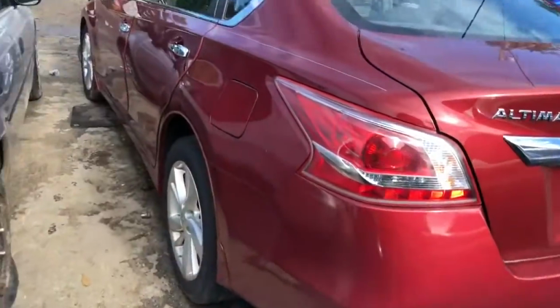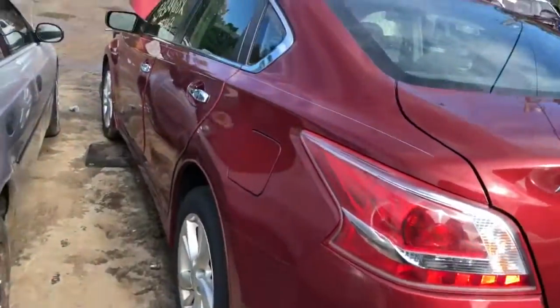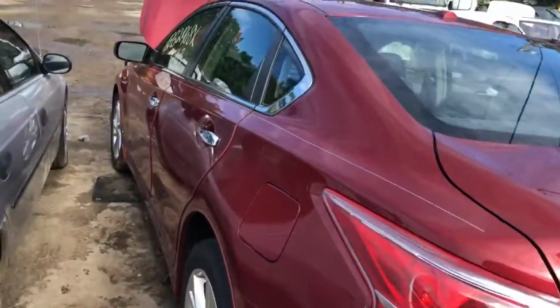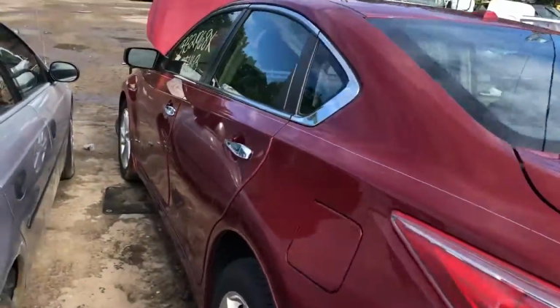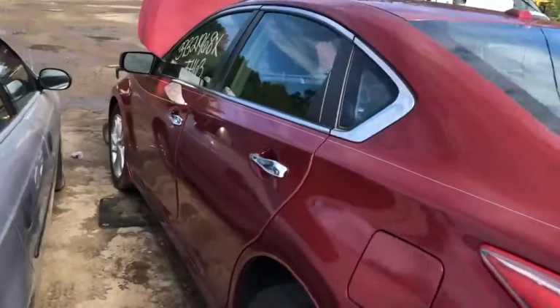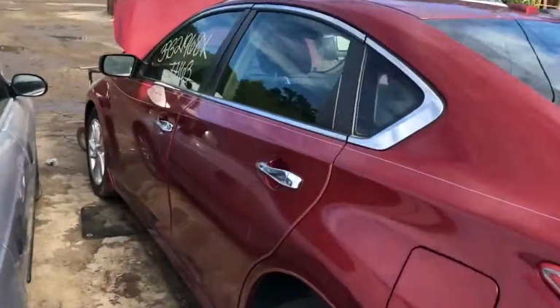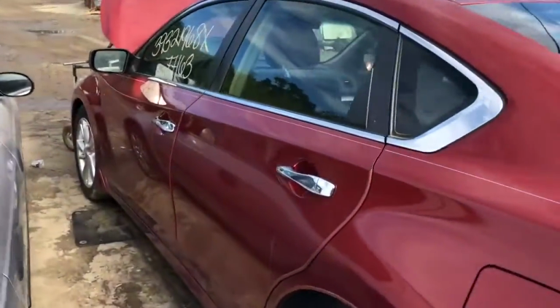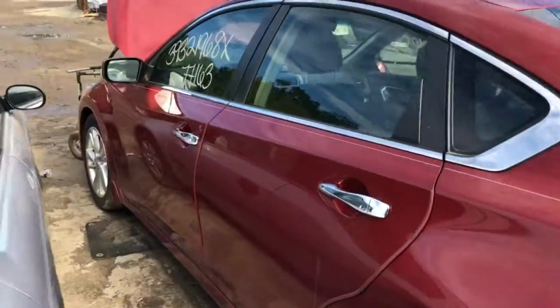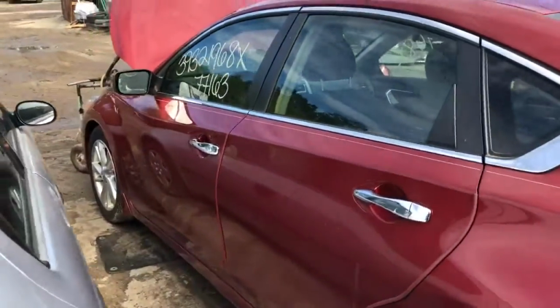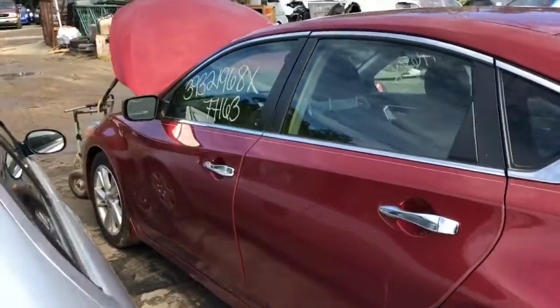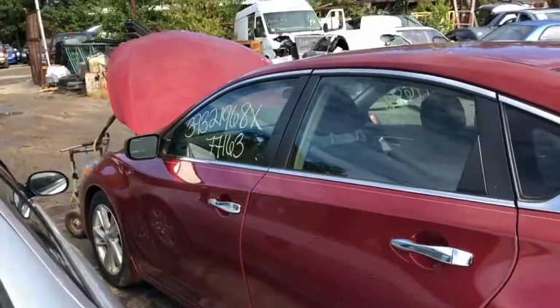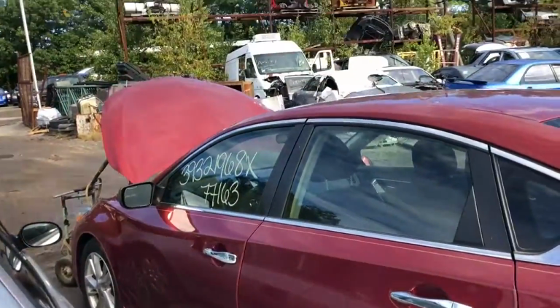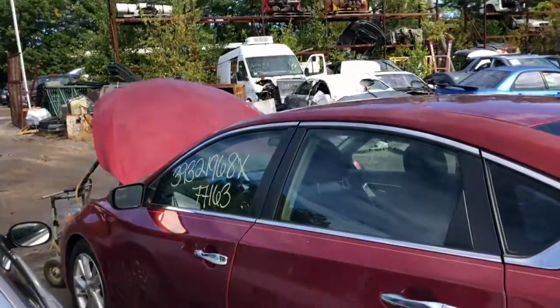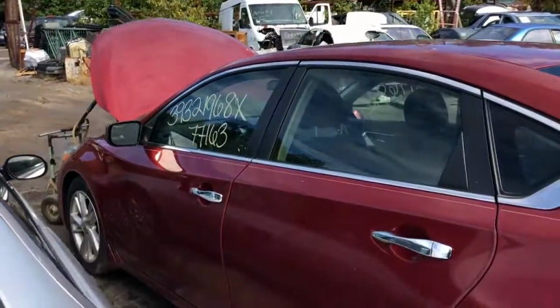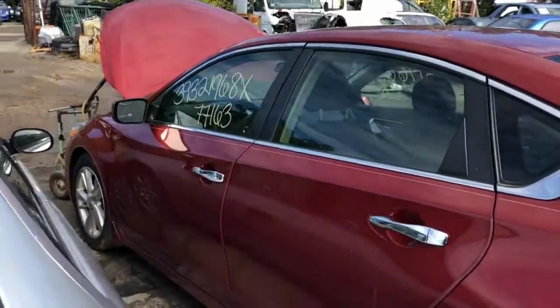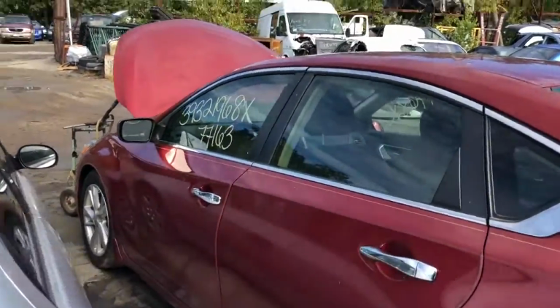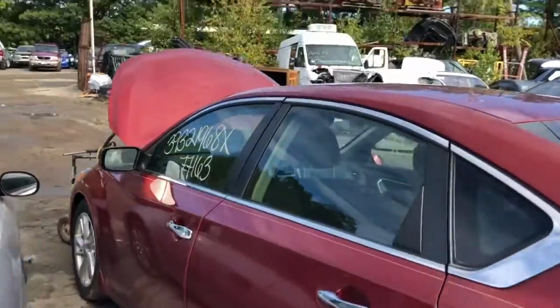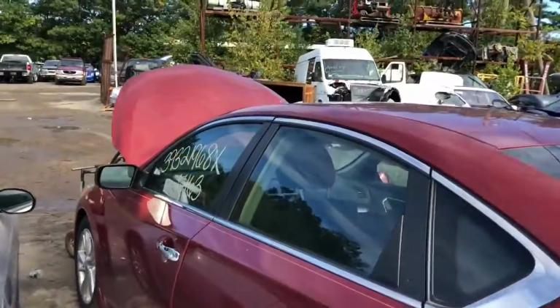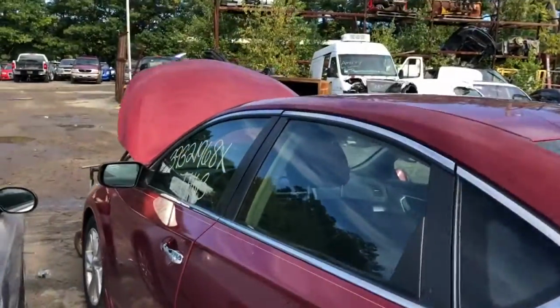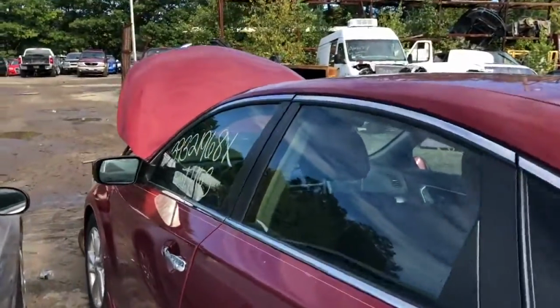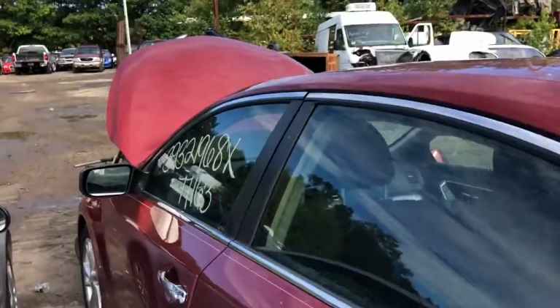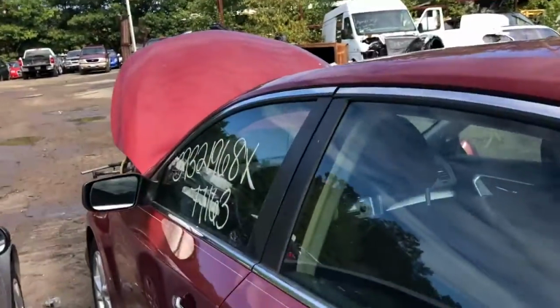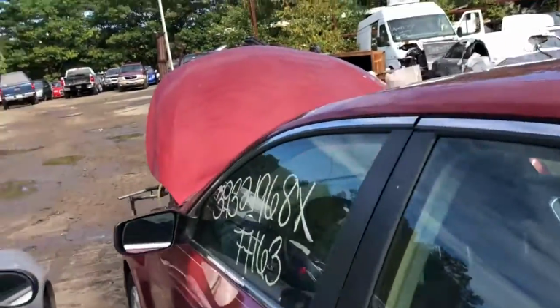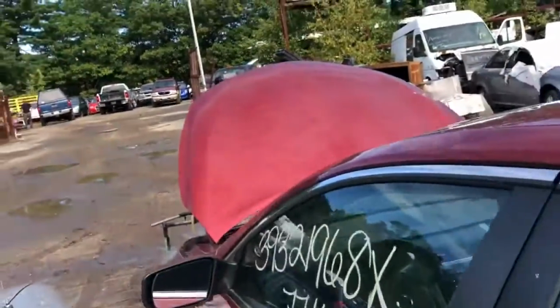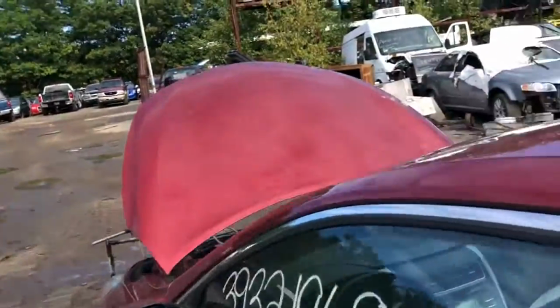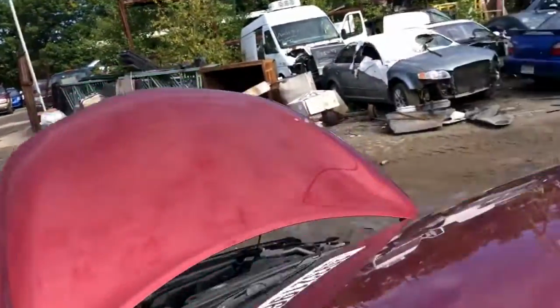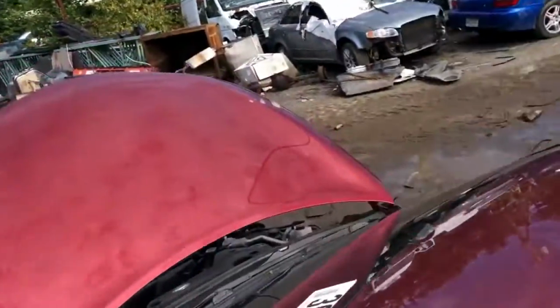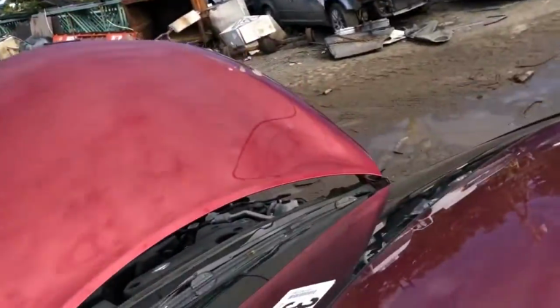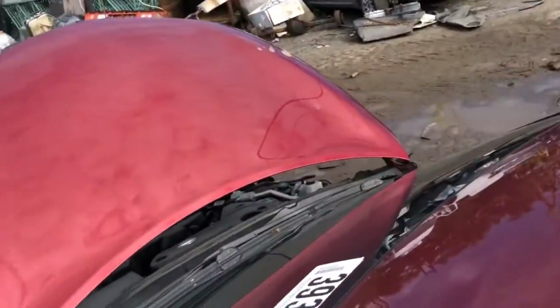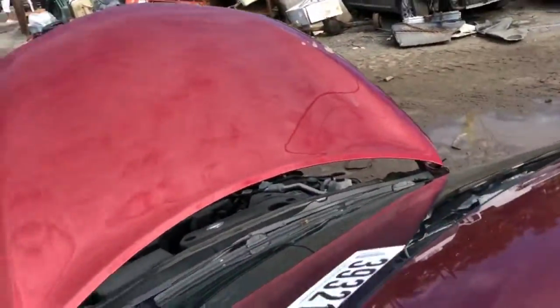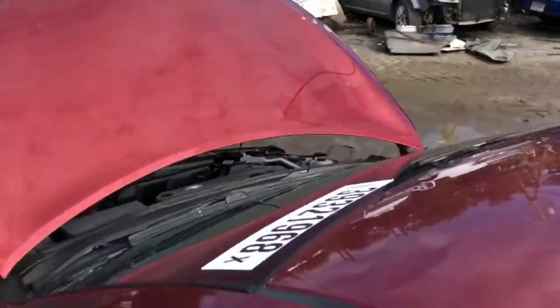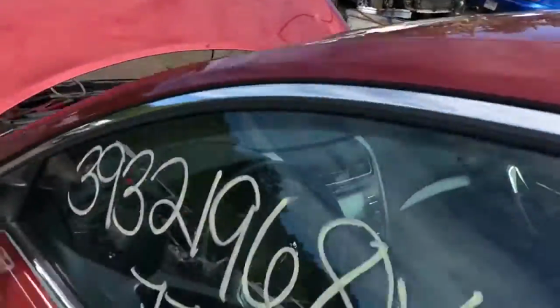Bumper does have scratches. Both doors on this side are good. Fender is good. Mirror is good. Hood's usable. It's got a little bit of denting on the side.